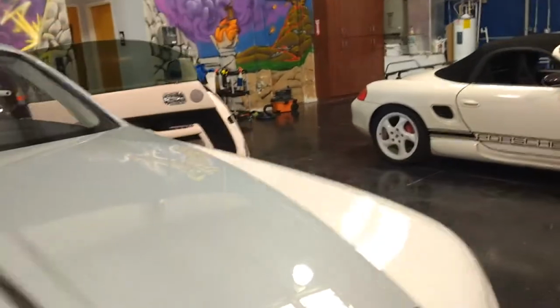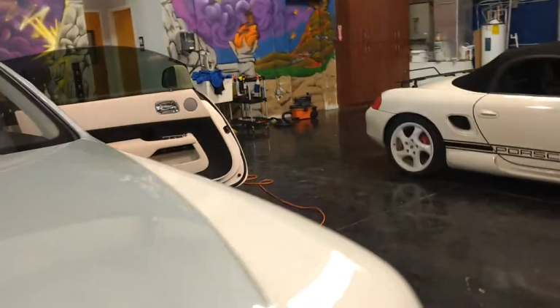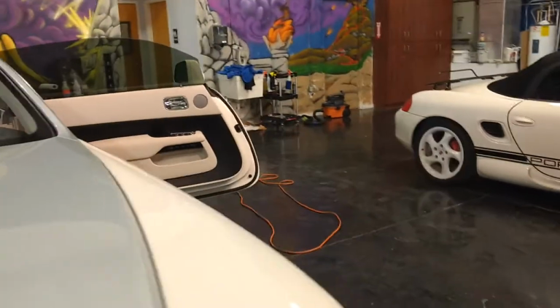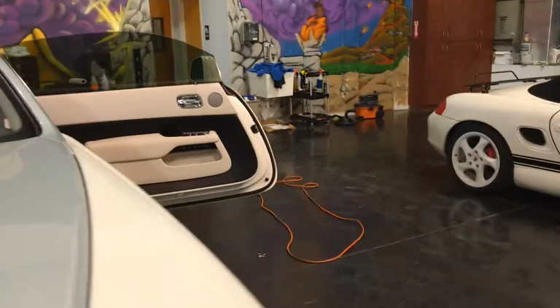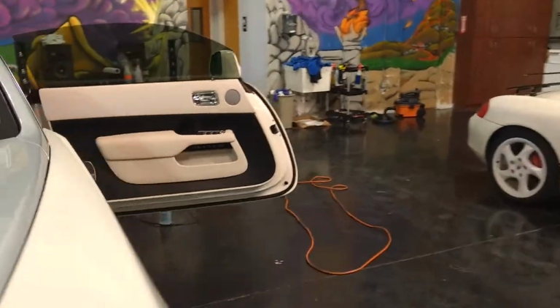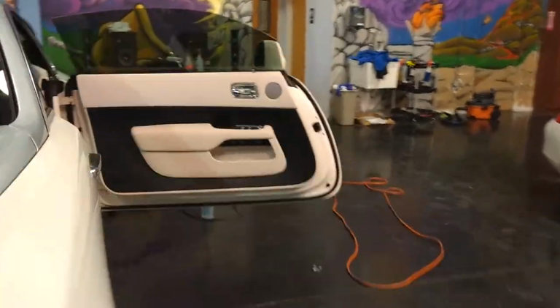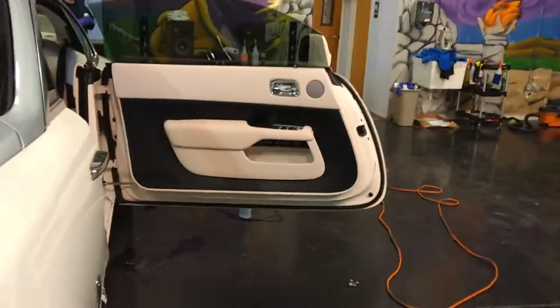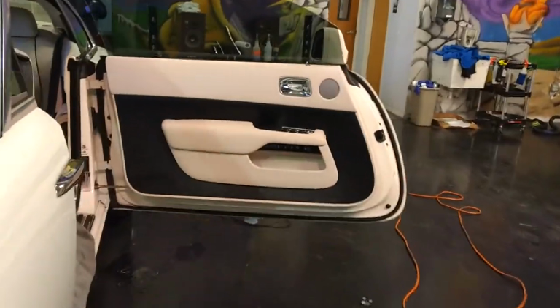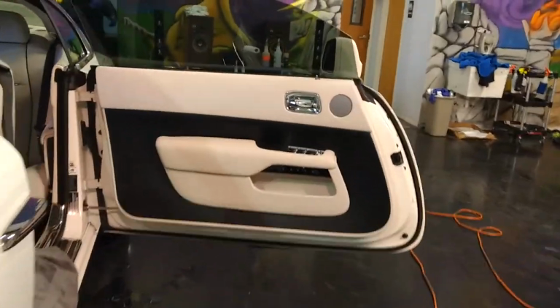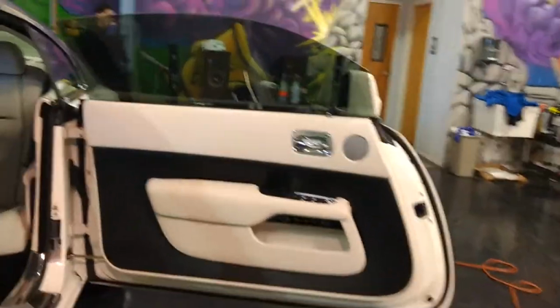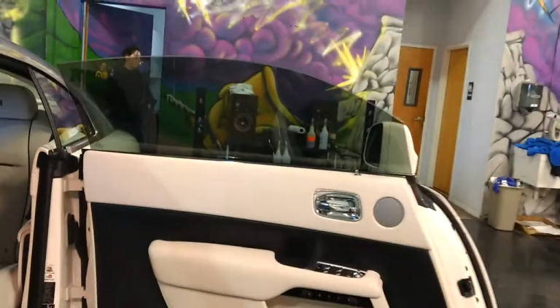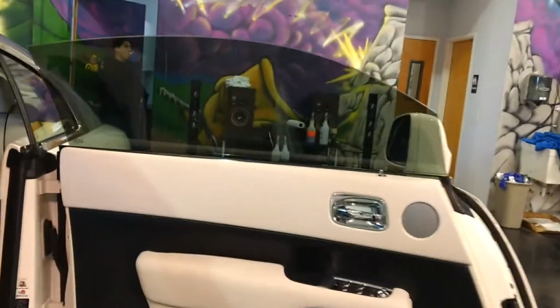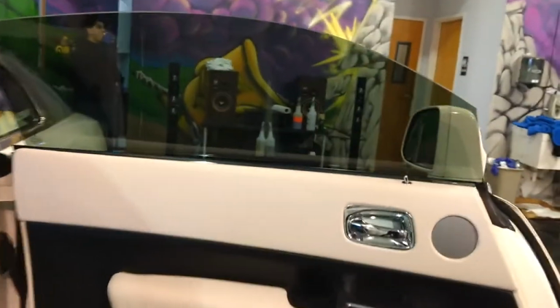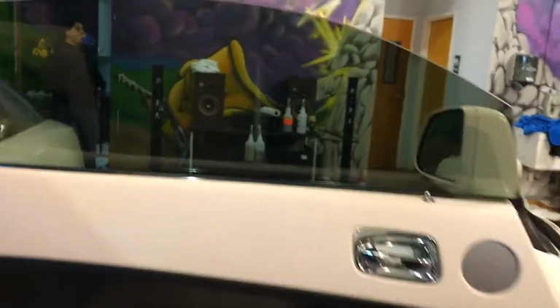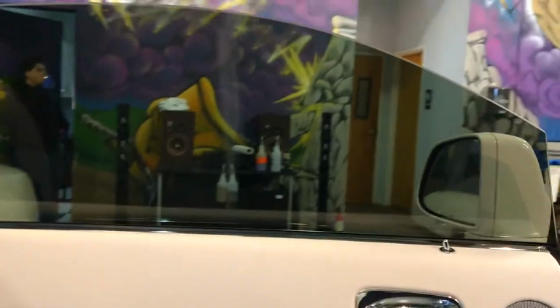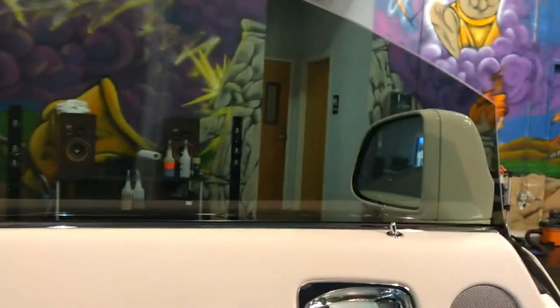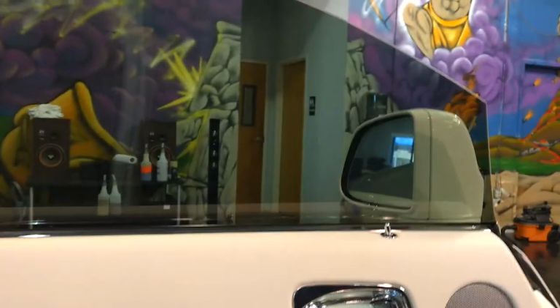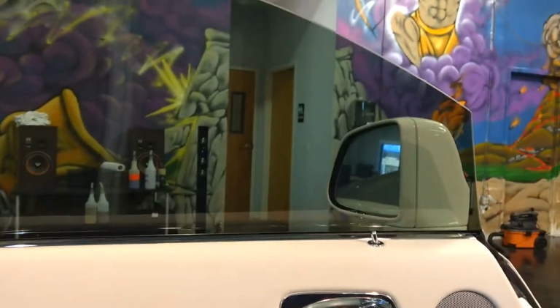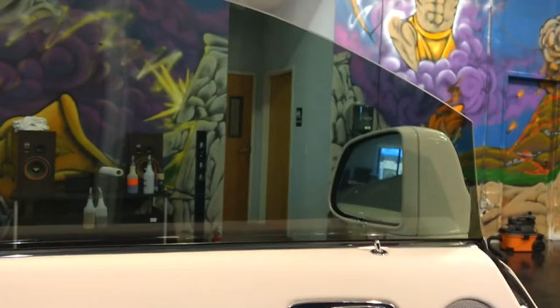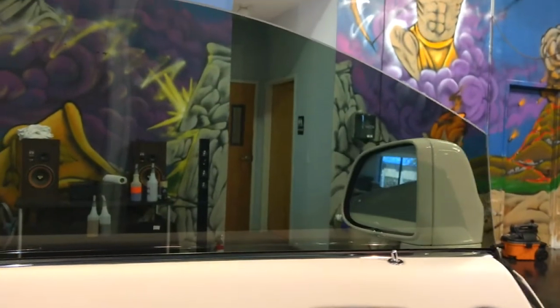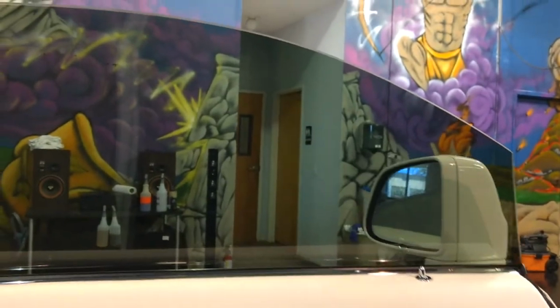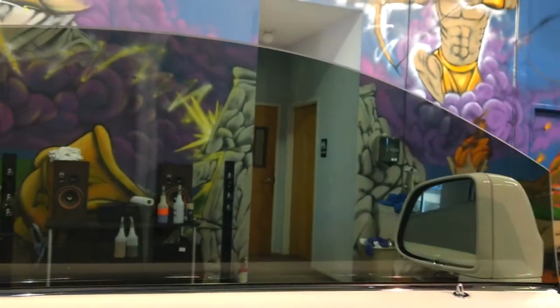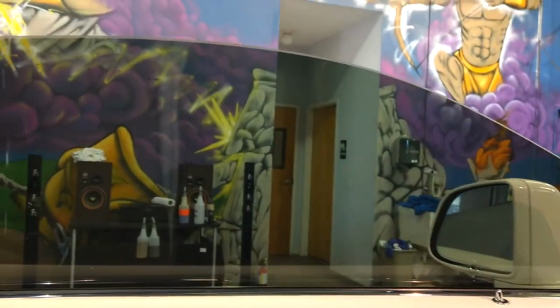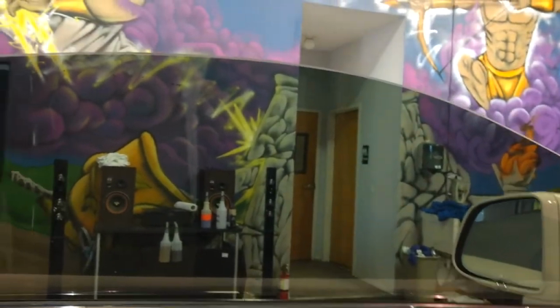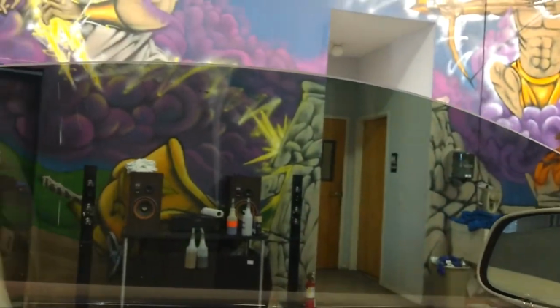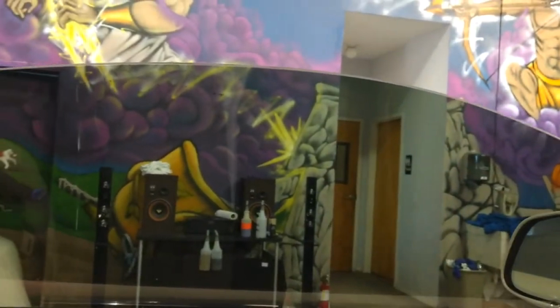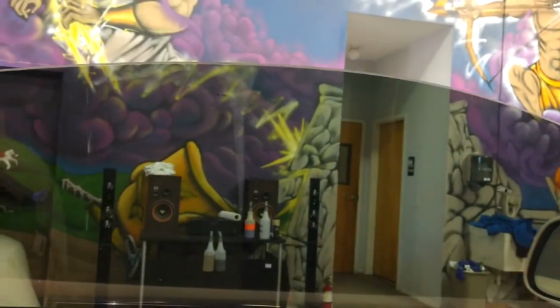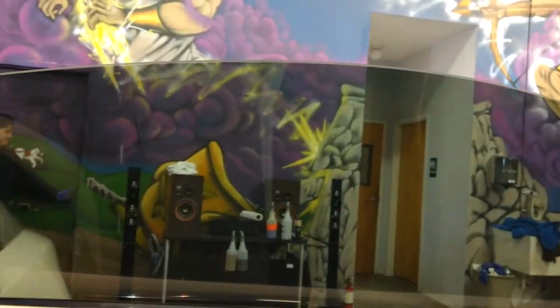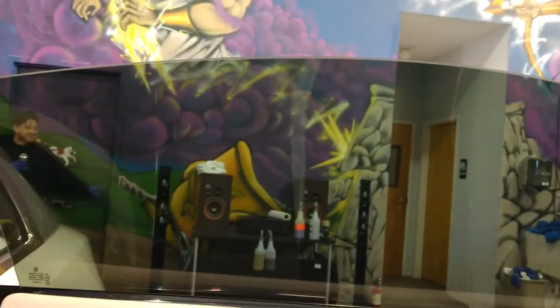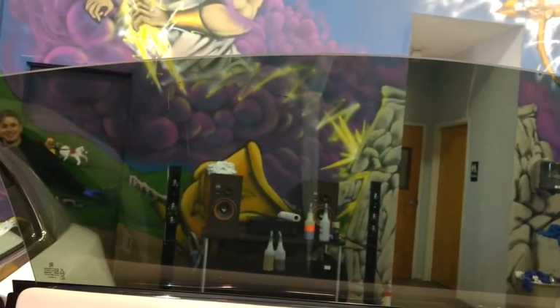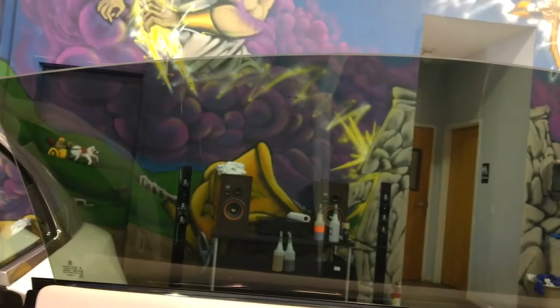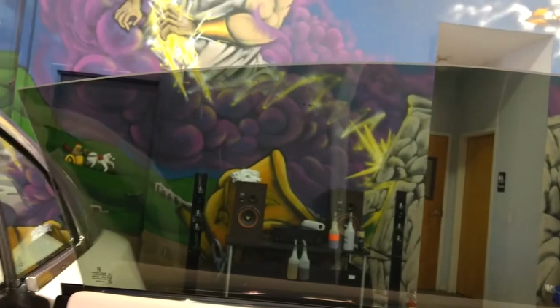I want to show you this door. We computer cut it at first, but then it didn't have a tight enough pattern for us. So we came back and we hand cut it.